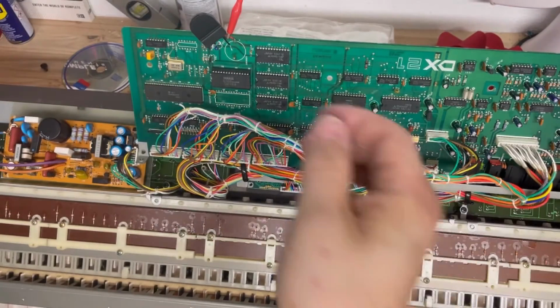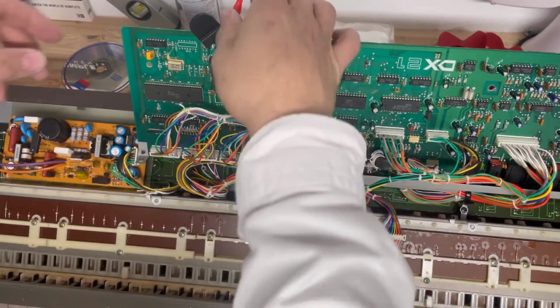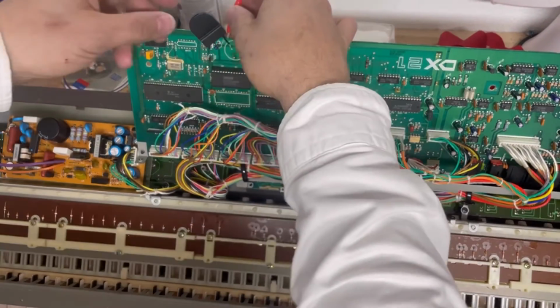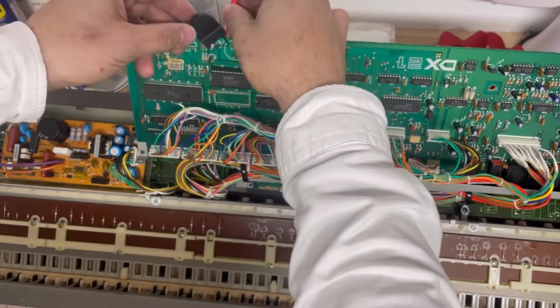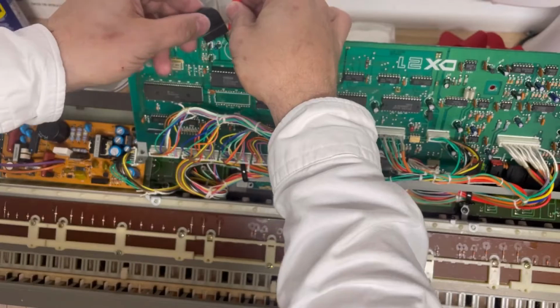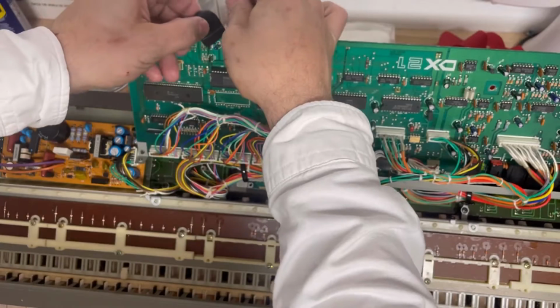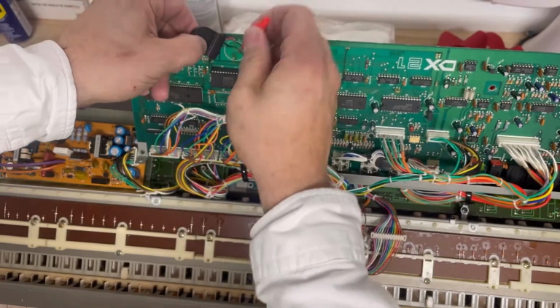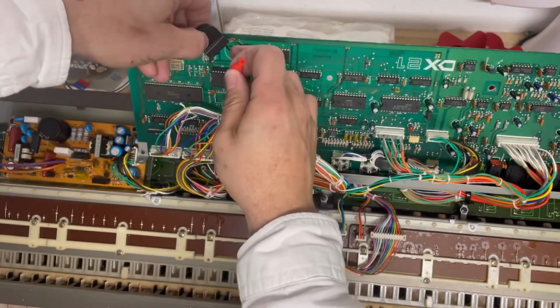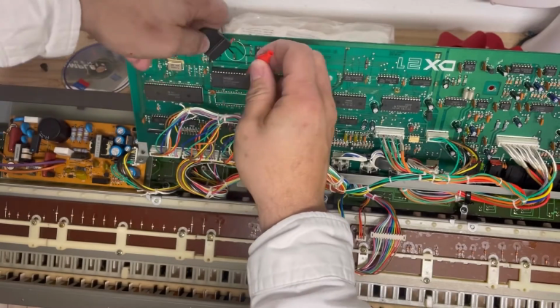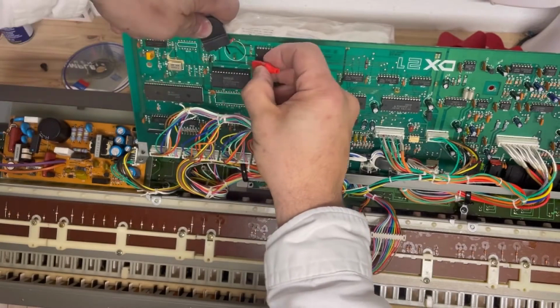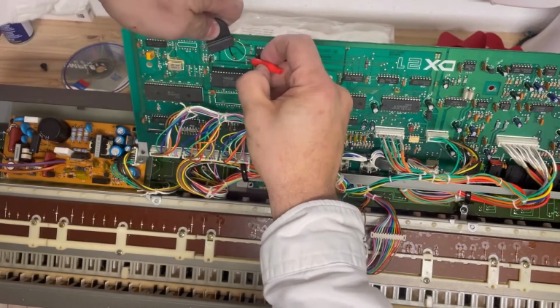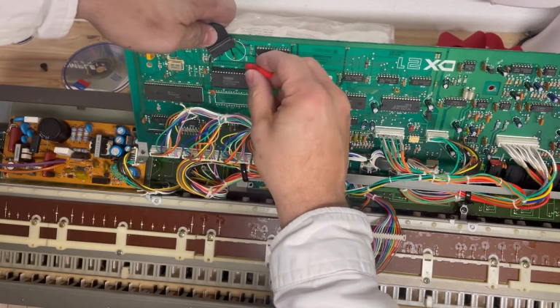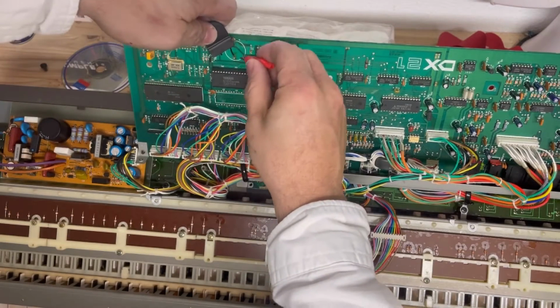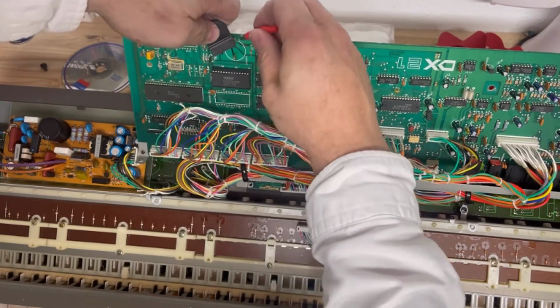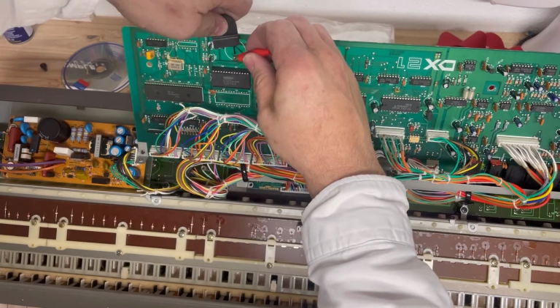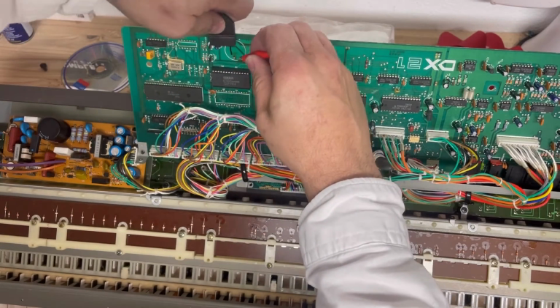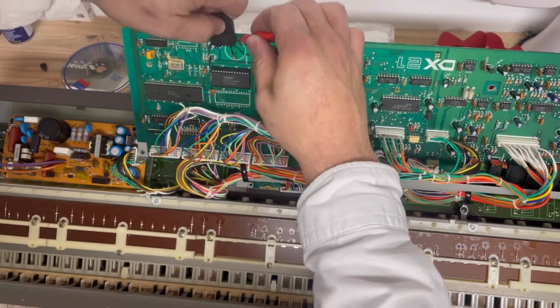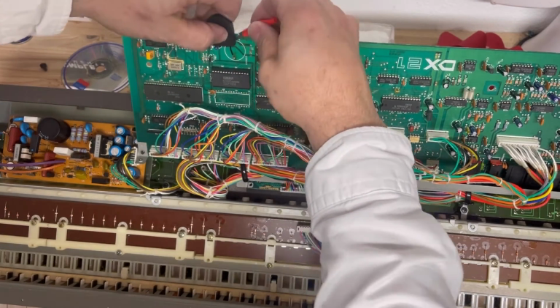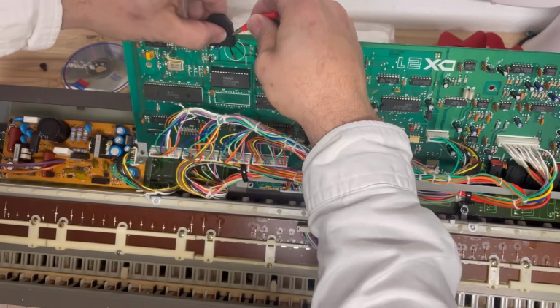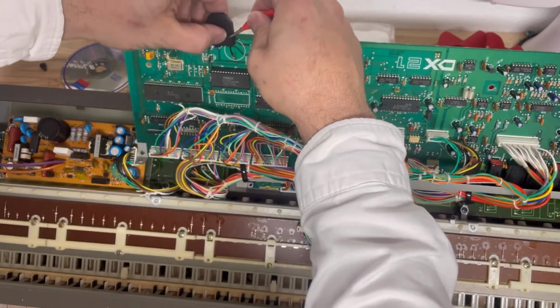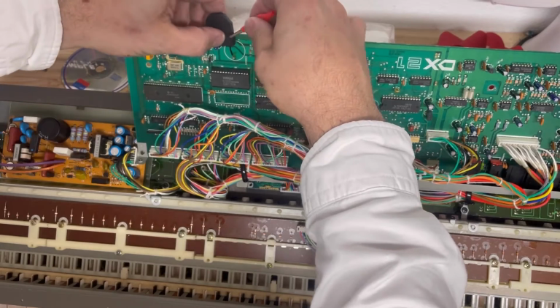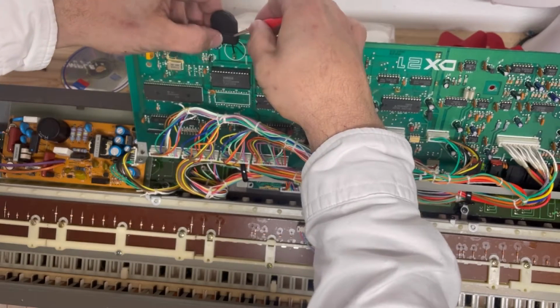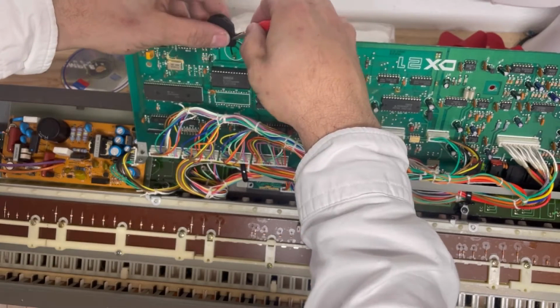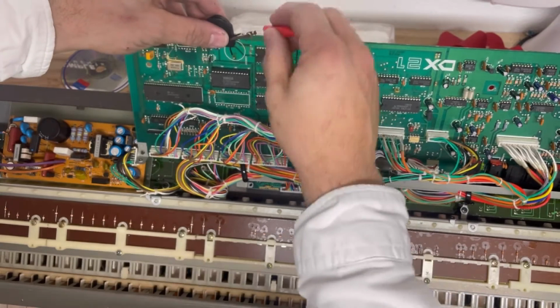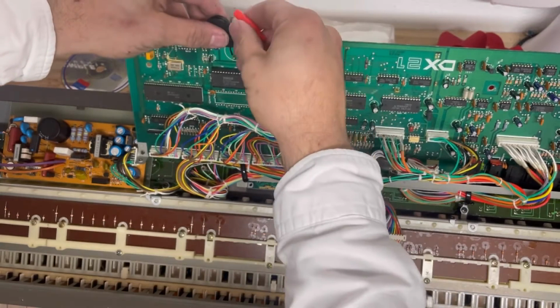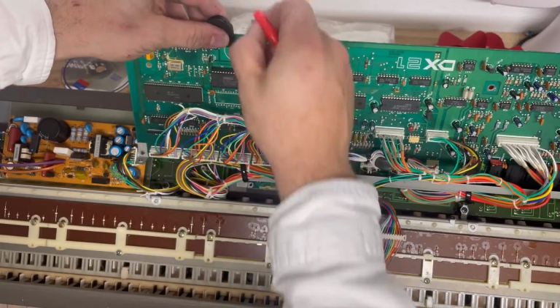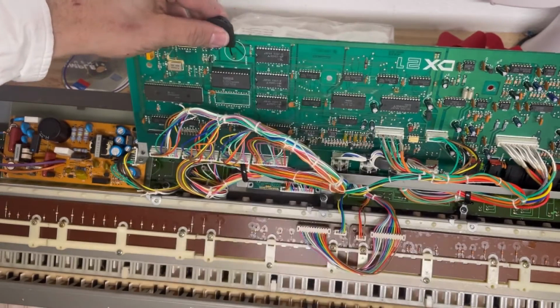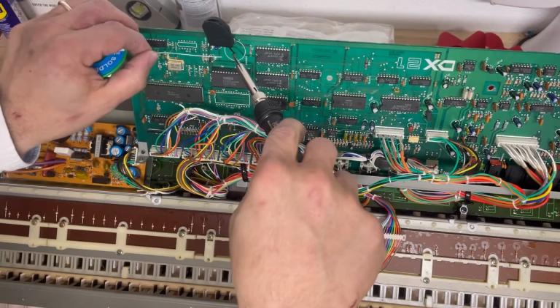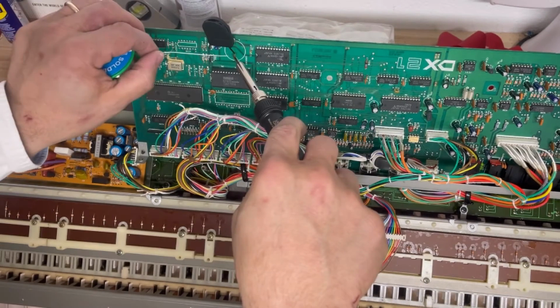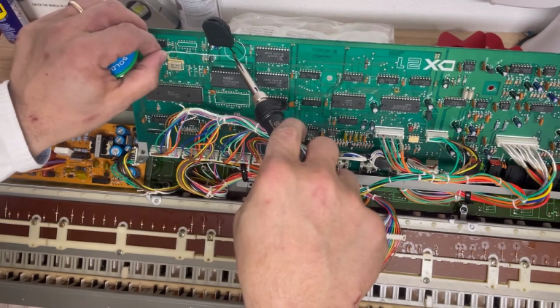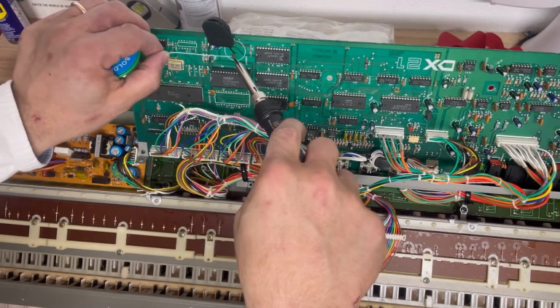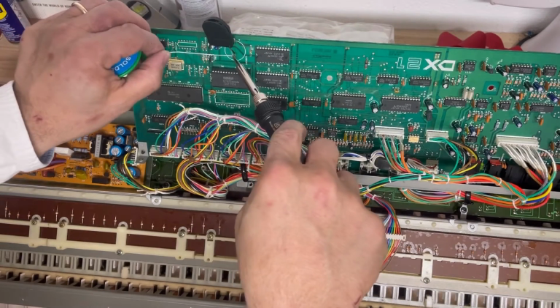I'm now going to switch over and get to the negative. I'm going to make sure that we got that wired in and get a nice good bead on that case.